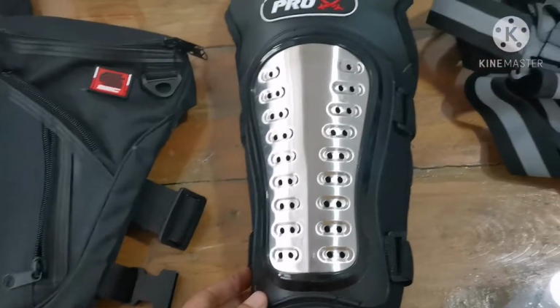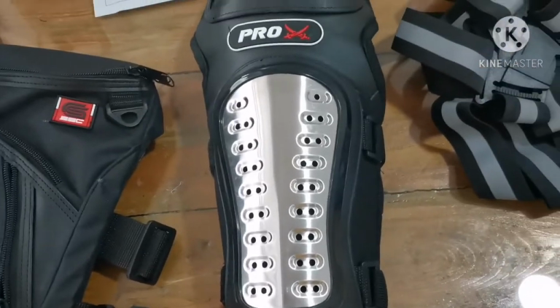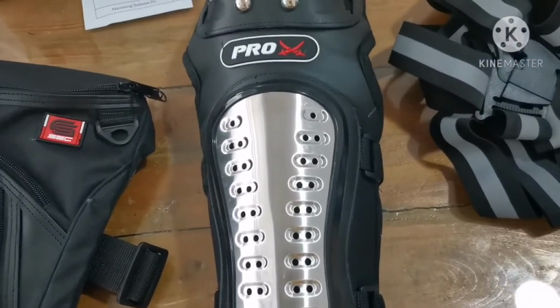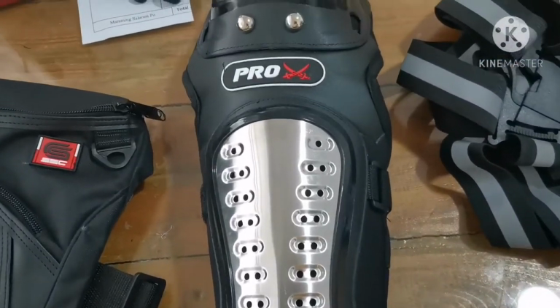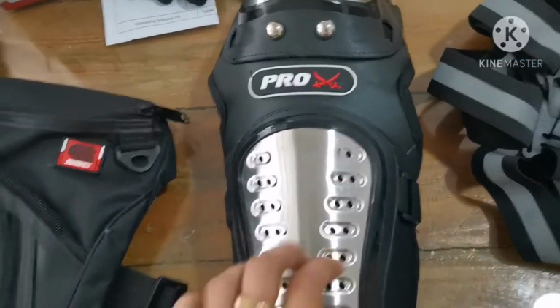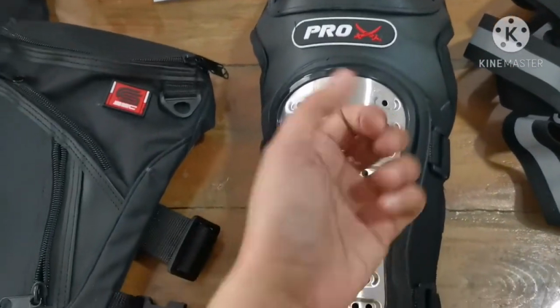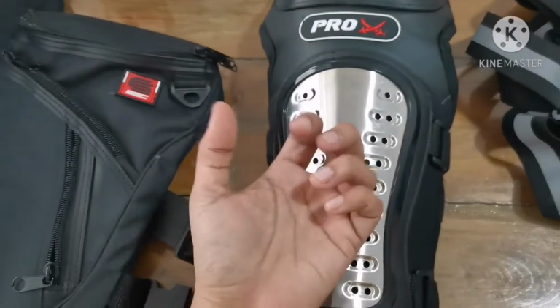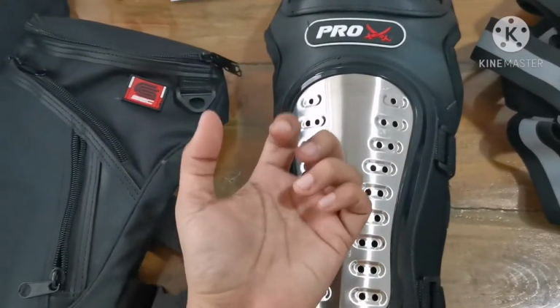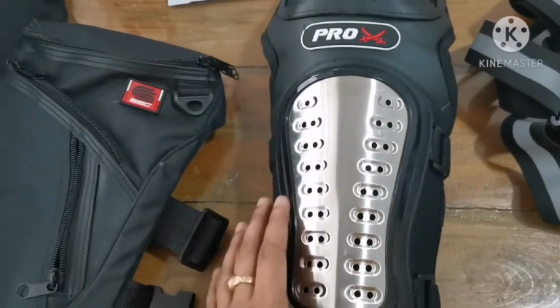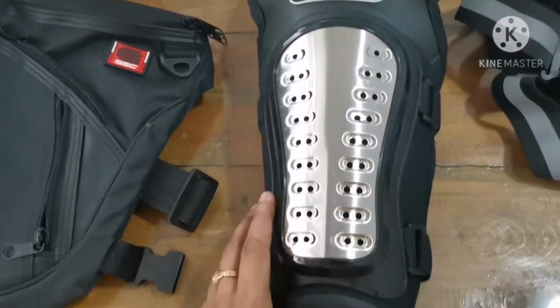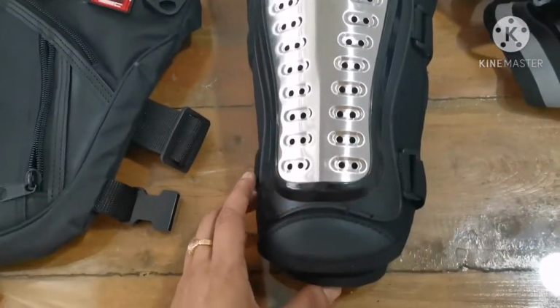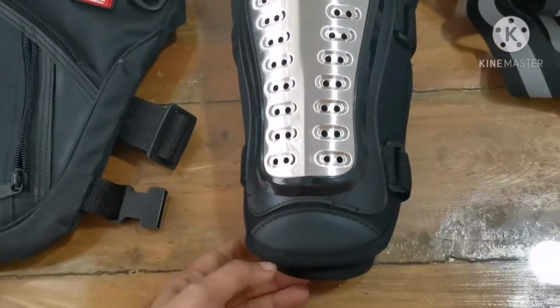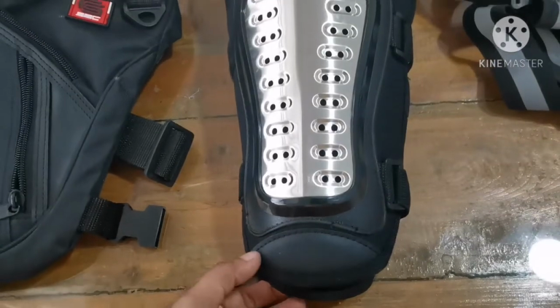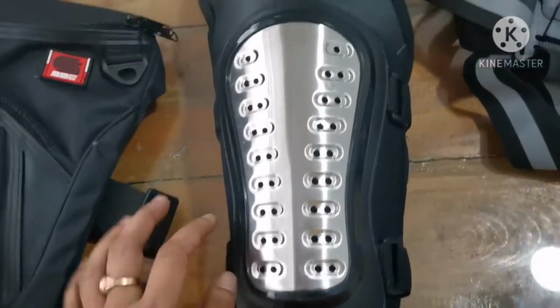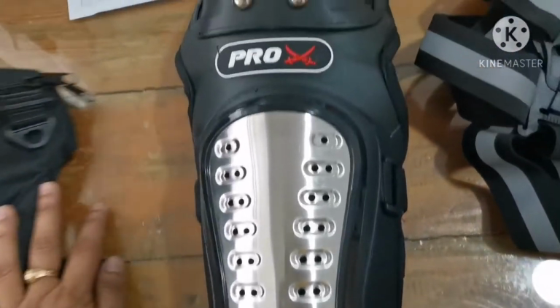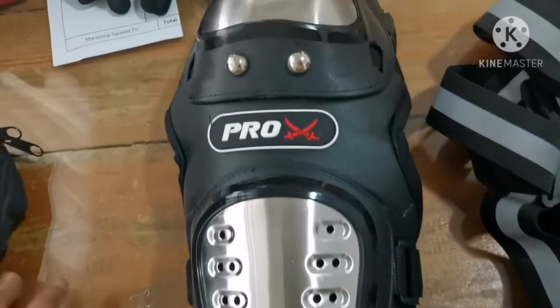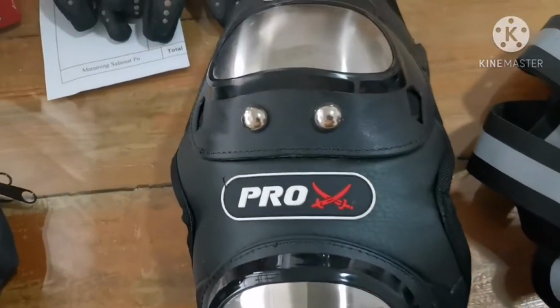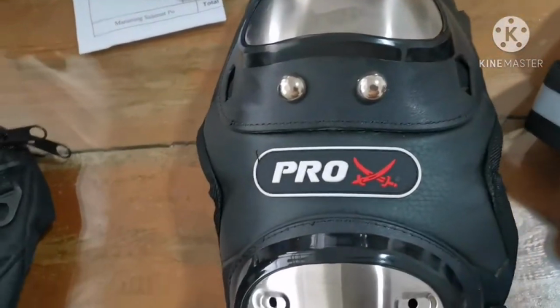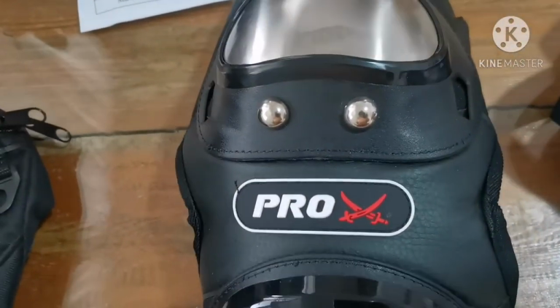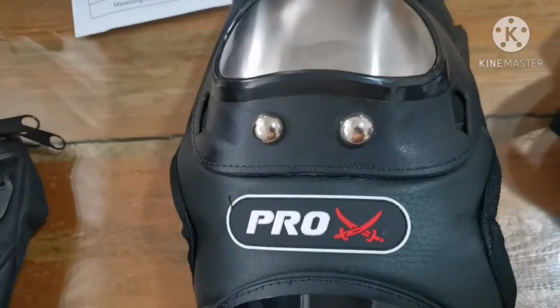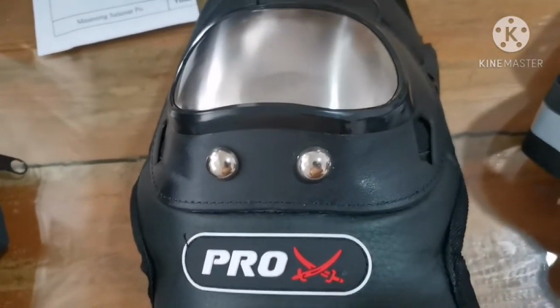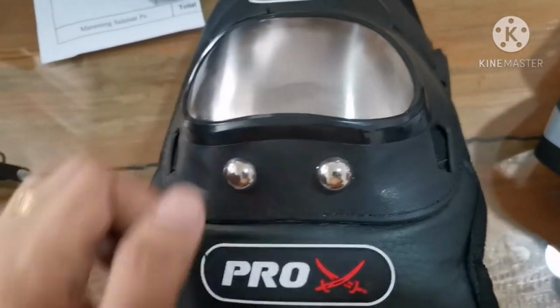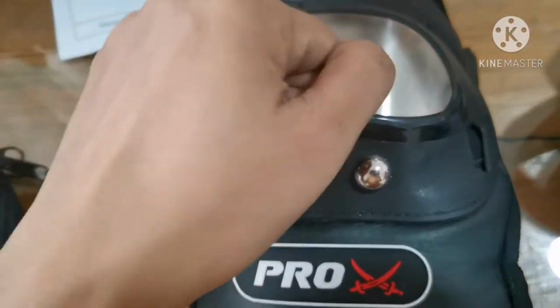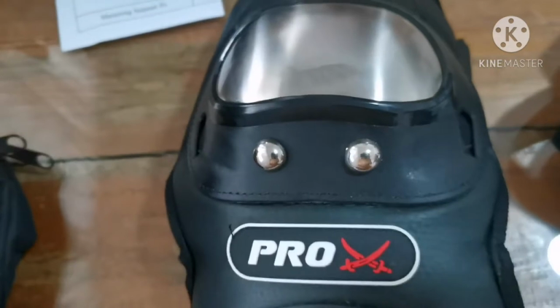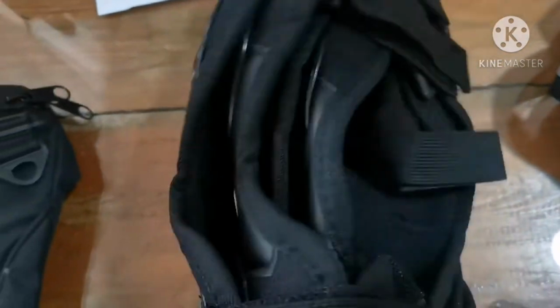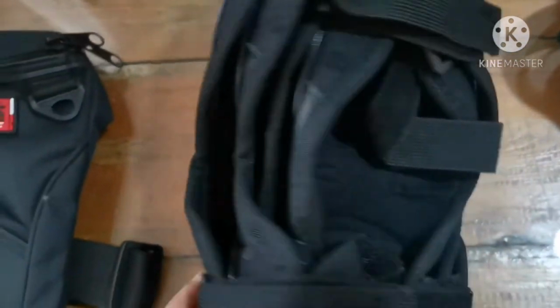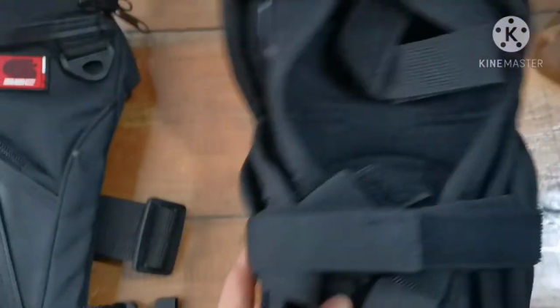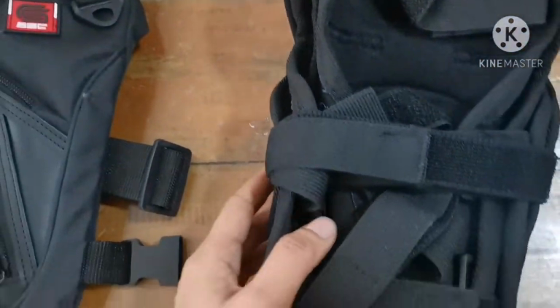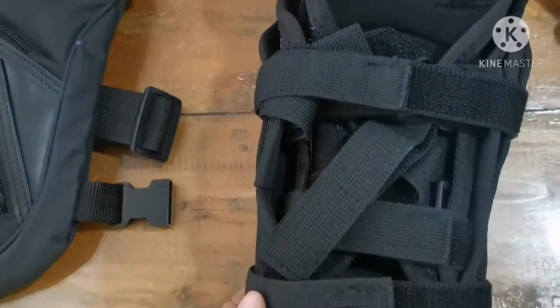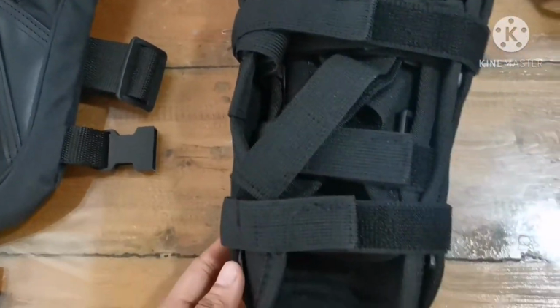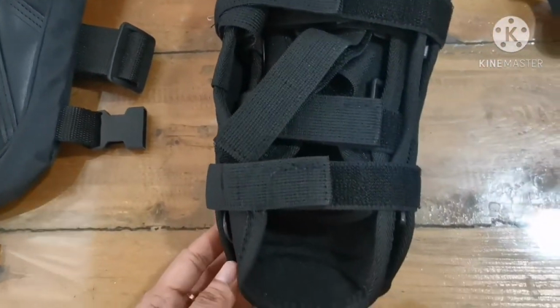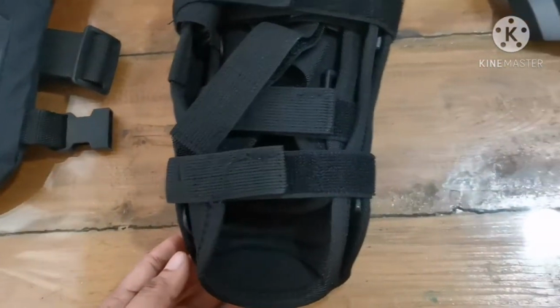This one is a protective gear I got for 499 pesos from Lazada. I'll save all the links in the description box. It's pretty nice because it's a bit thick and it has paddings.